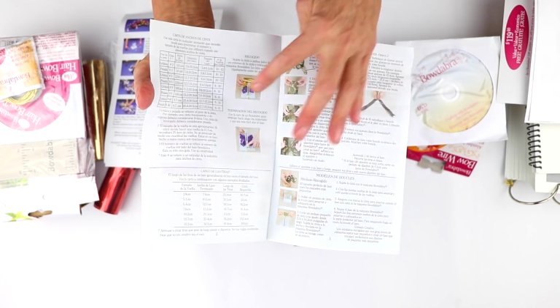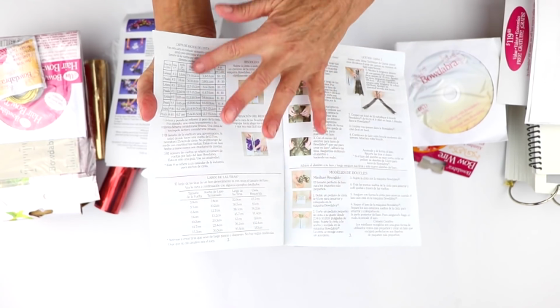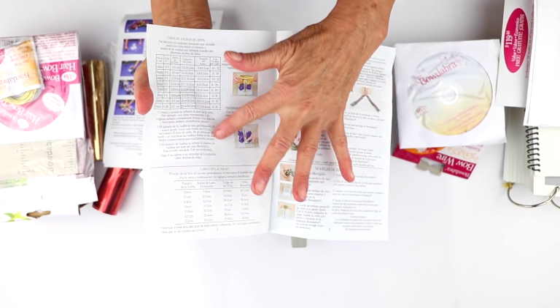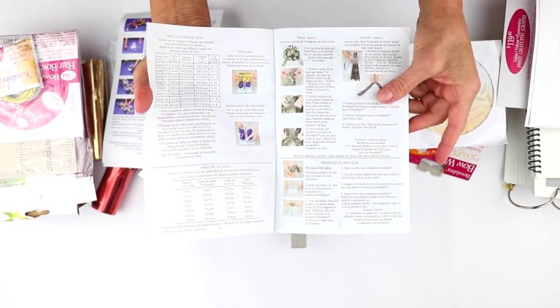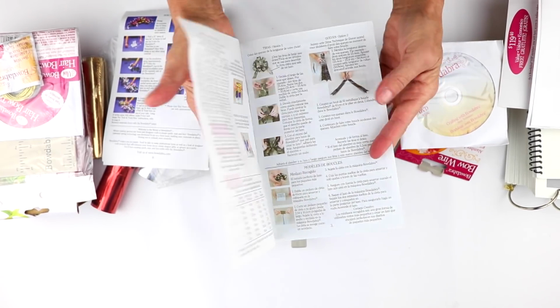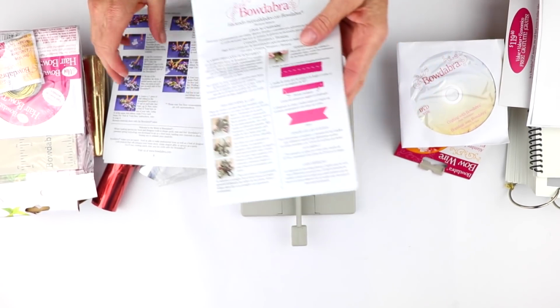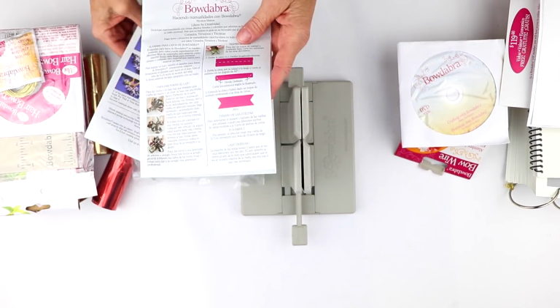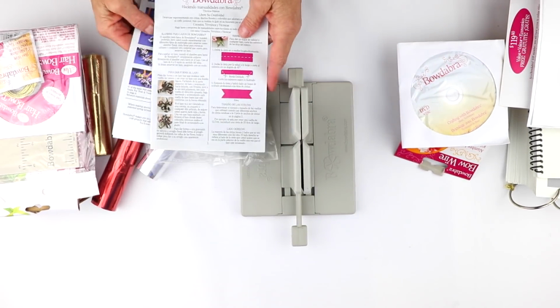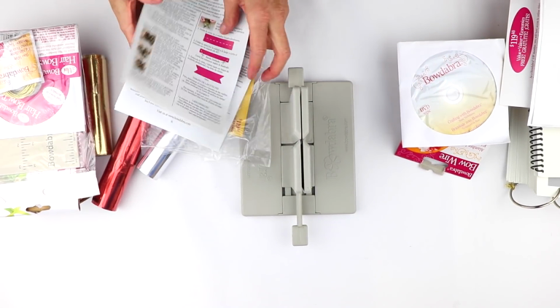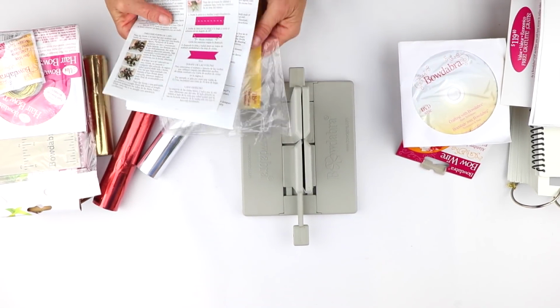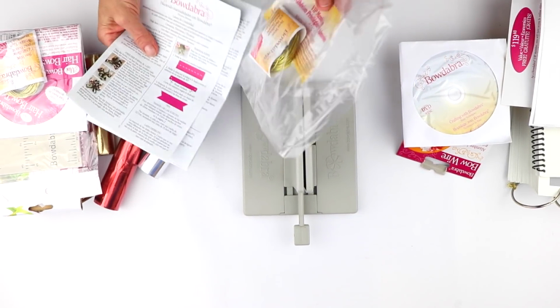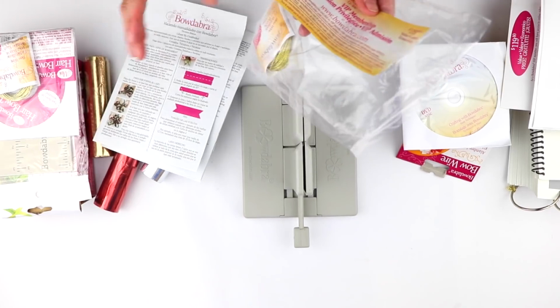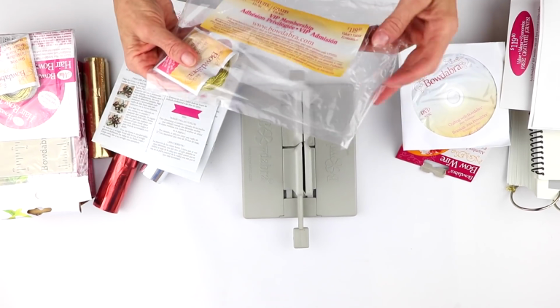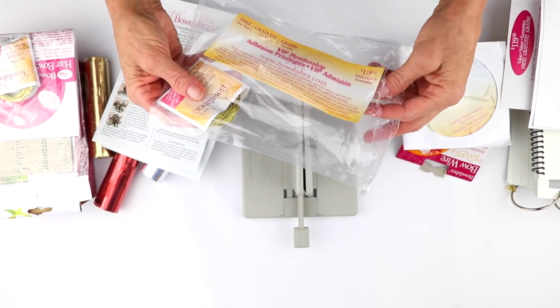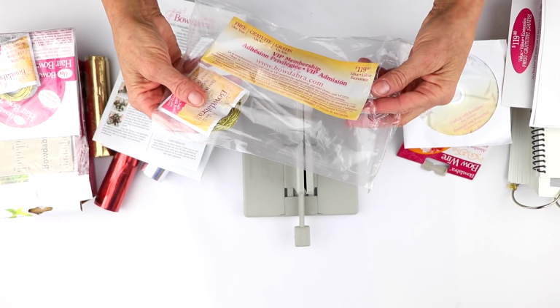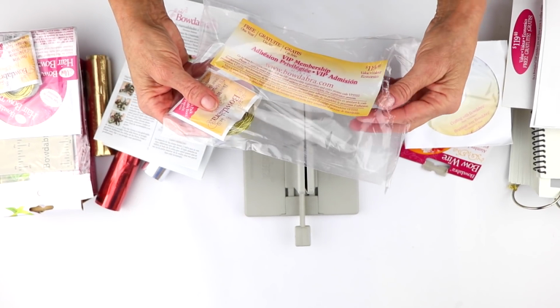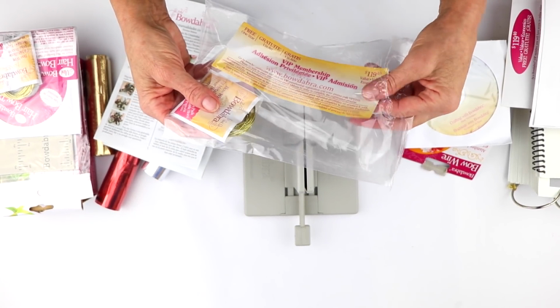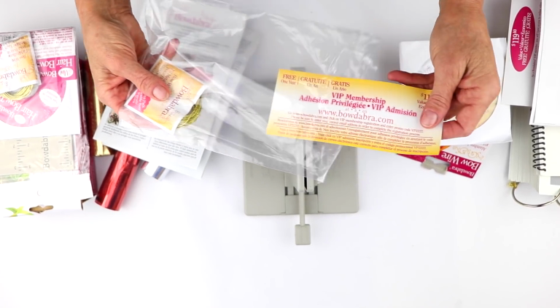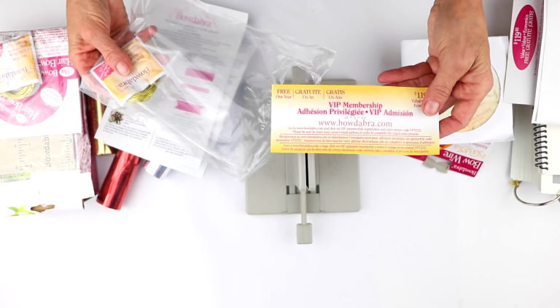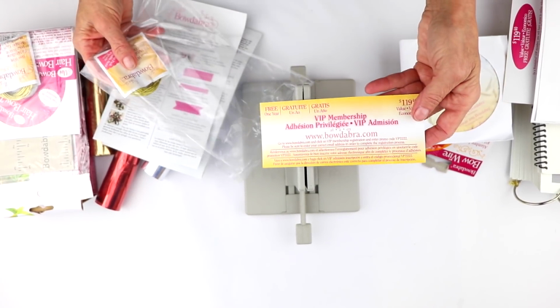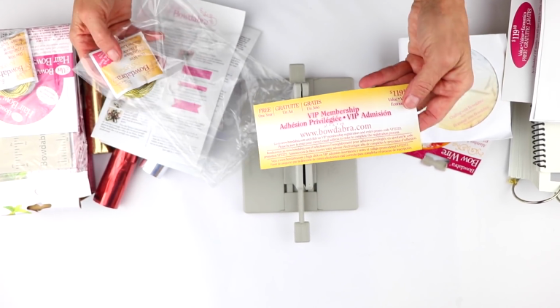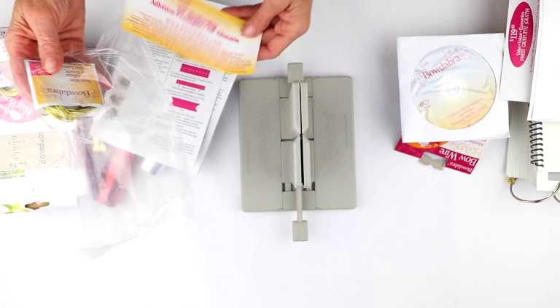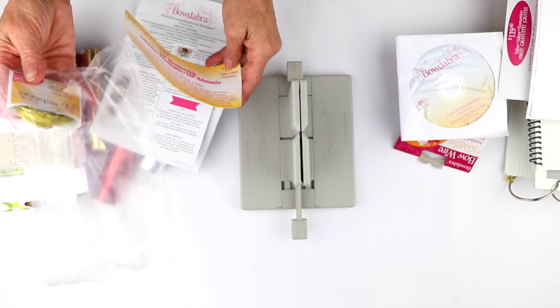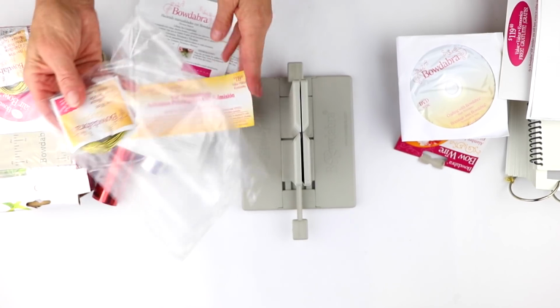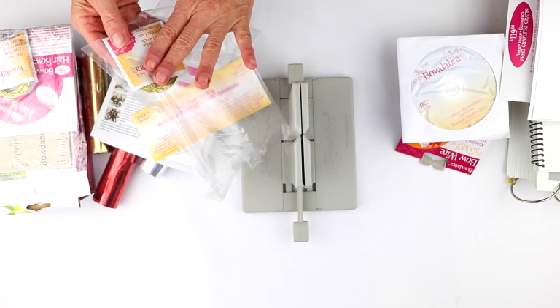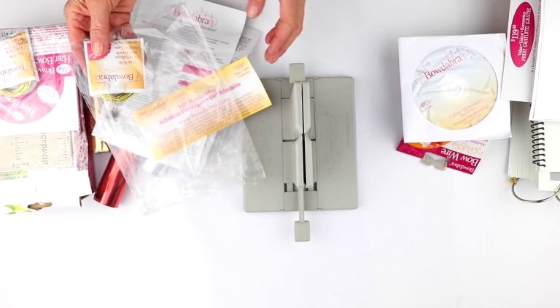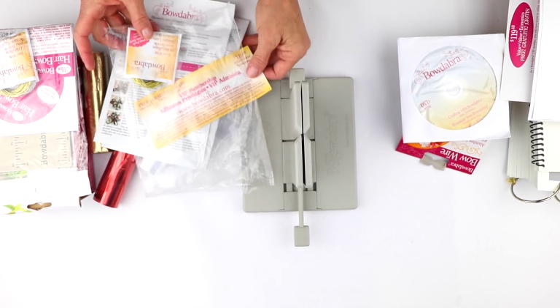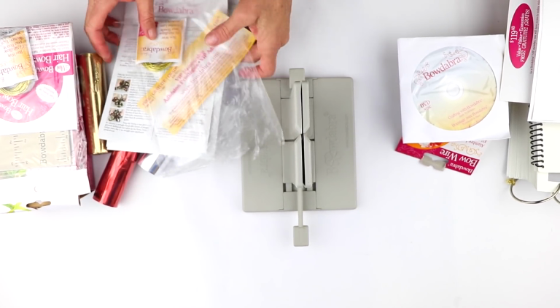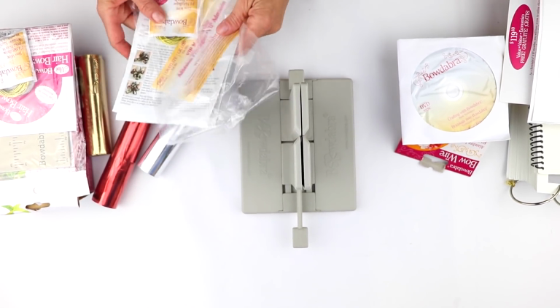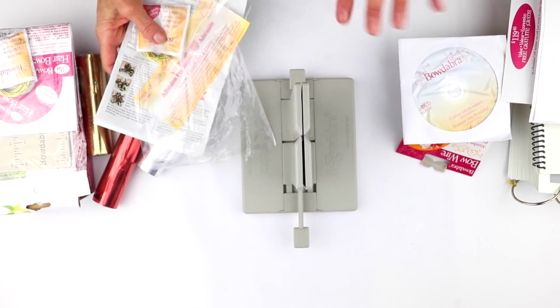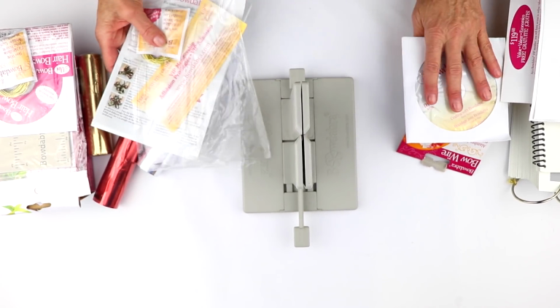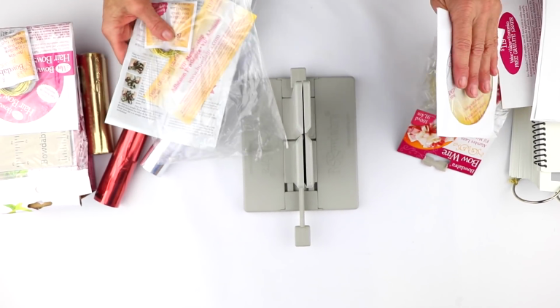The instruction books include measuring ideas and everything you need. Then you're also going to get a little coupon for our VIP membership, and you're going to get 10 more yards of Bowdabra bow wire, so you're really set there.